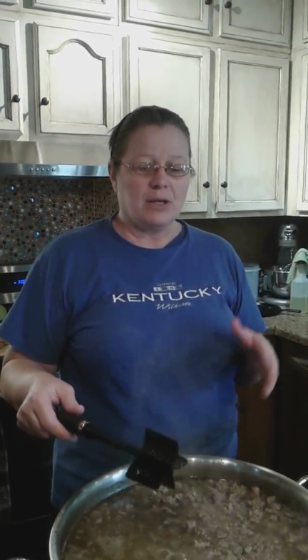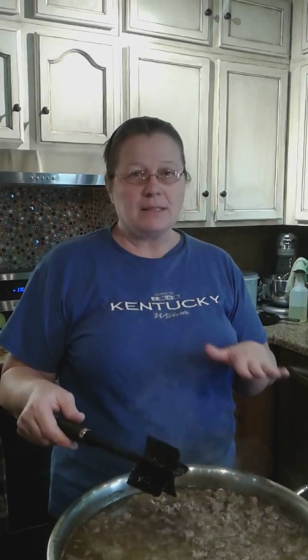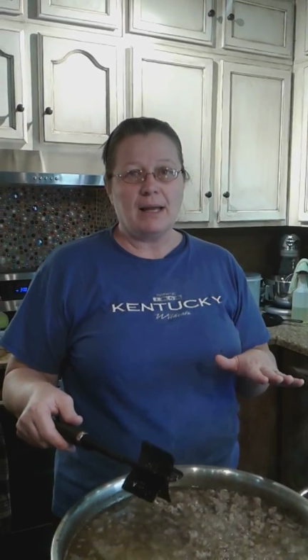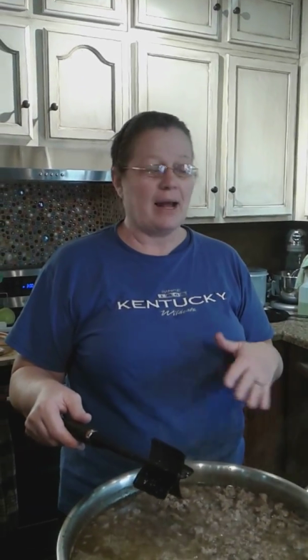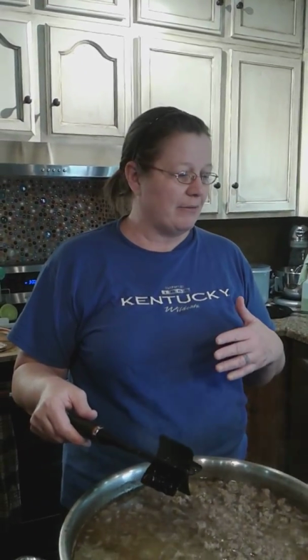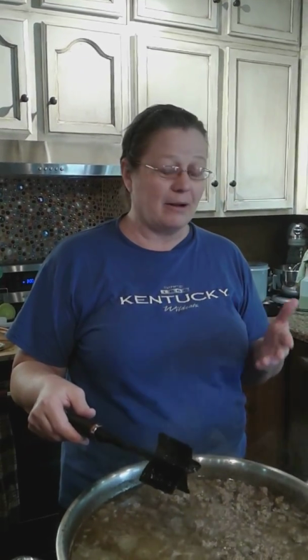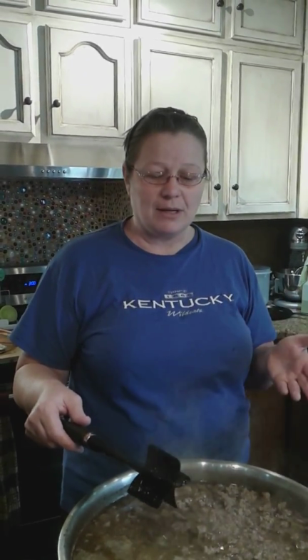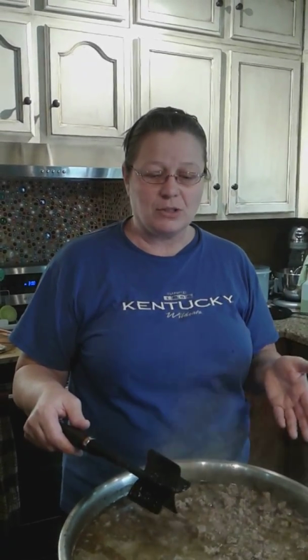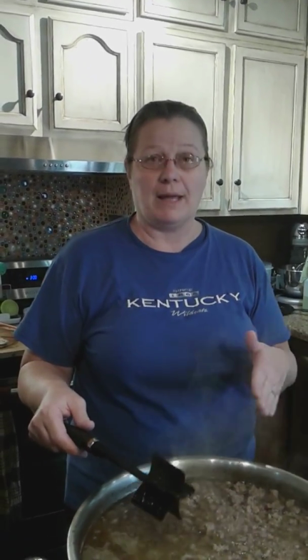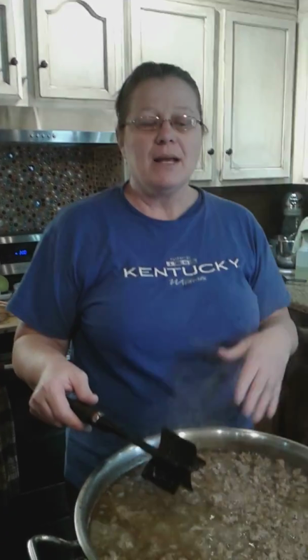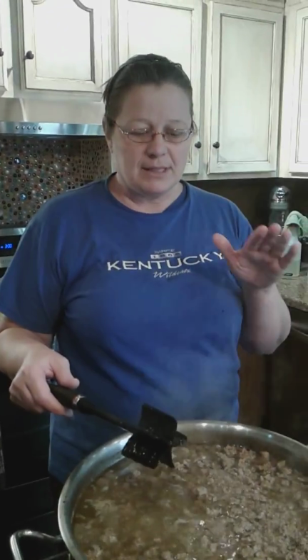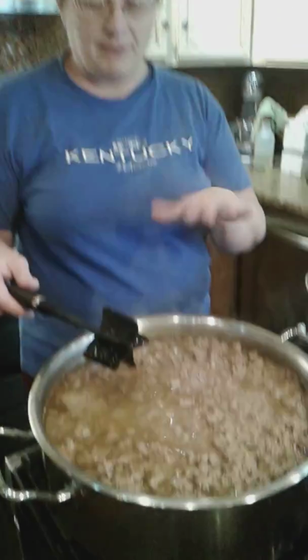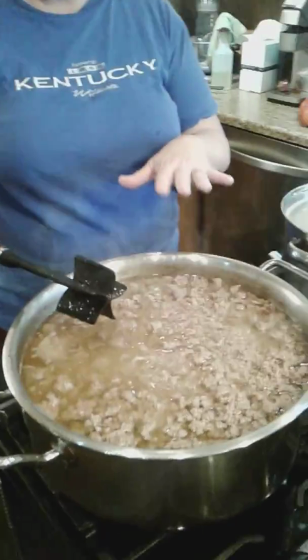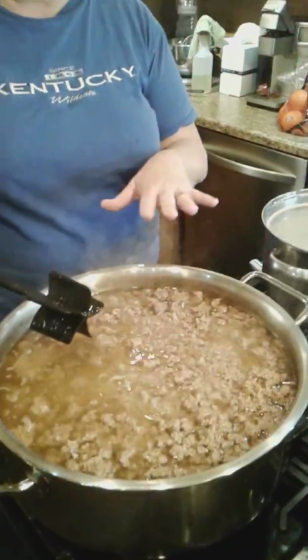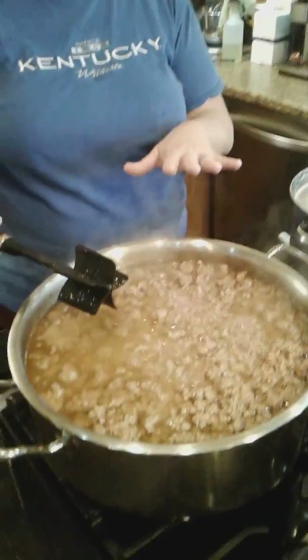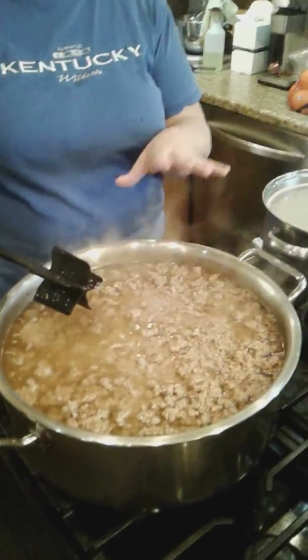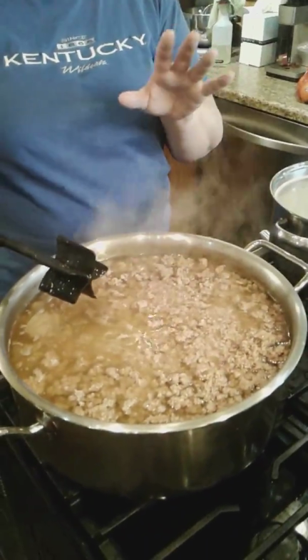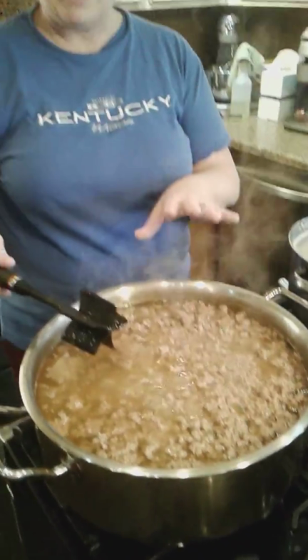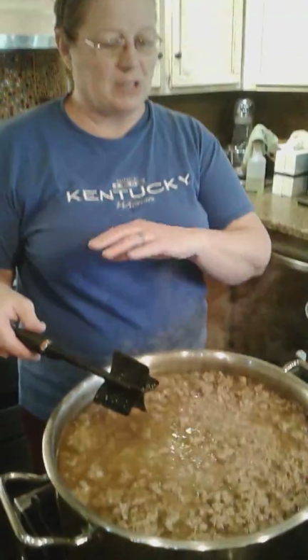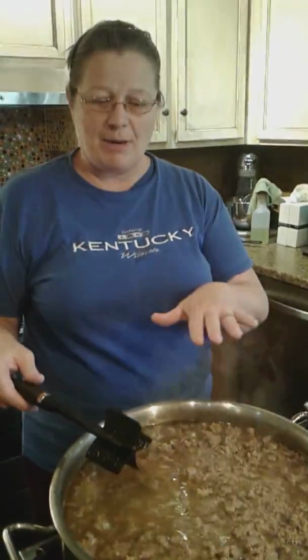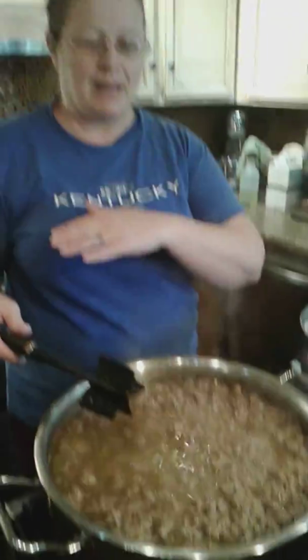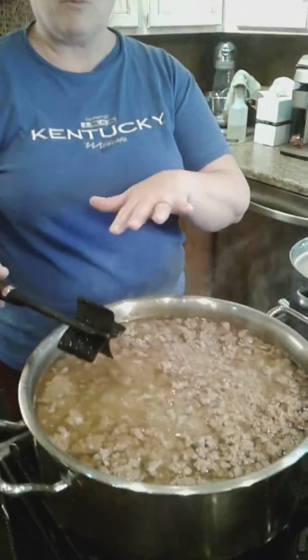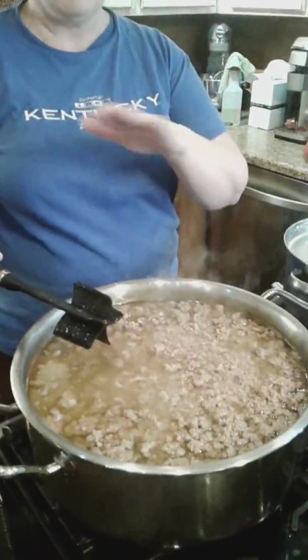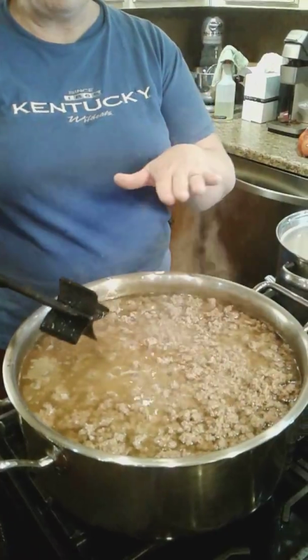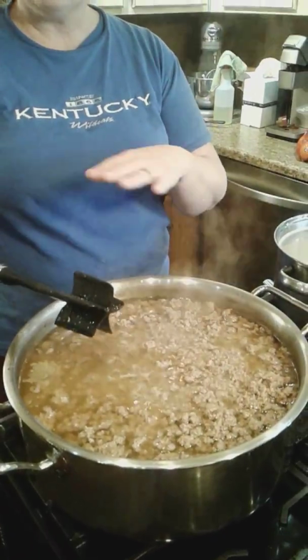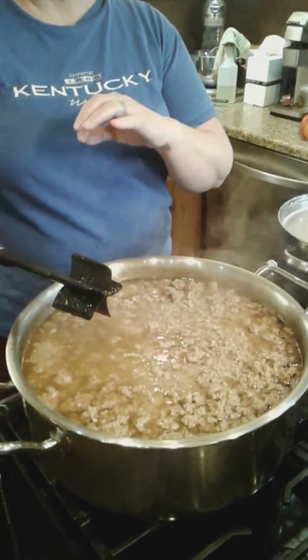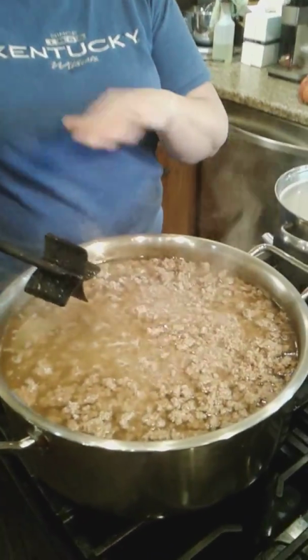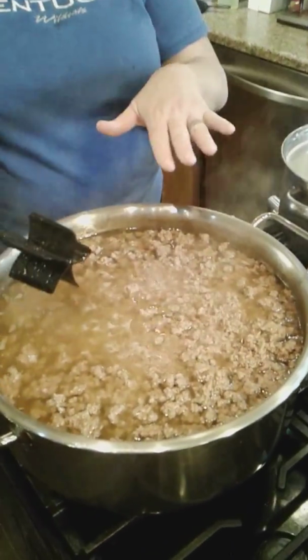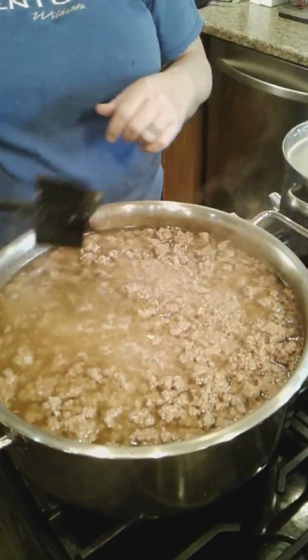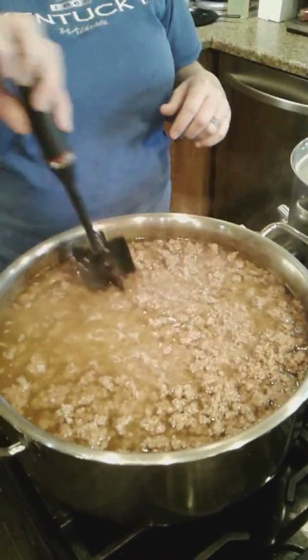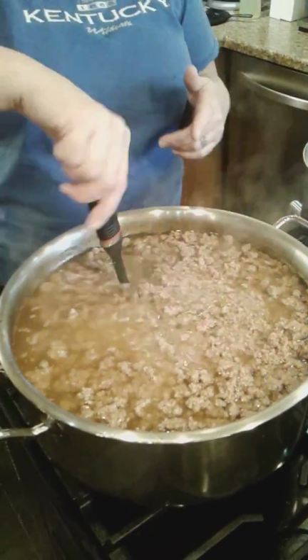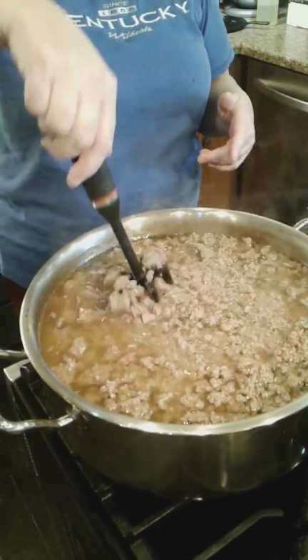The easiest way I've found to do it is to boil it. This is 15 pounds of hamburger meat that I have boiled down. Just throw your hamburger meat in, add your water, and boil it down to however brown you want it. Mine is about done.